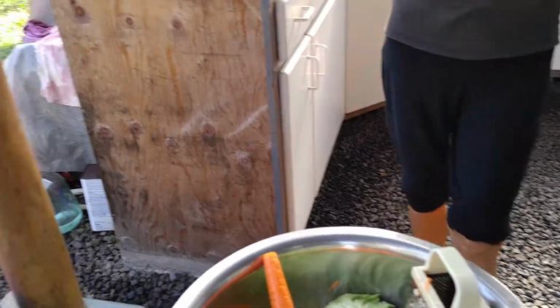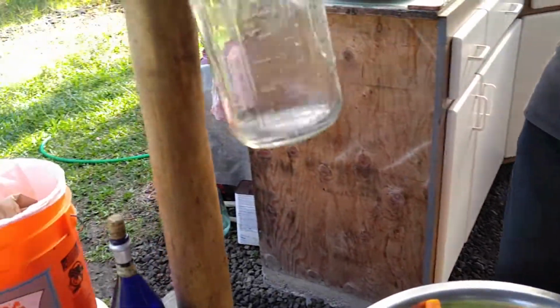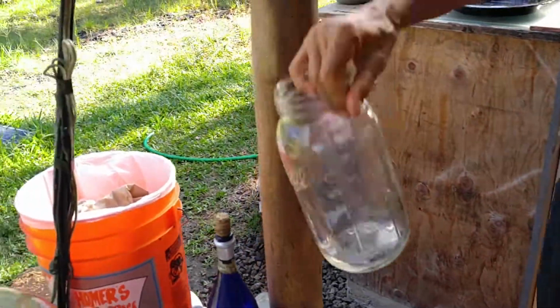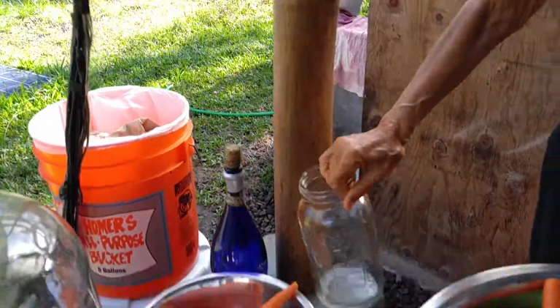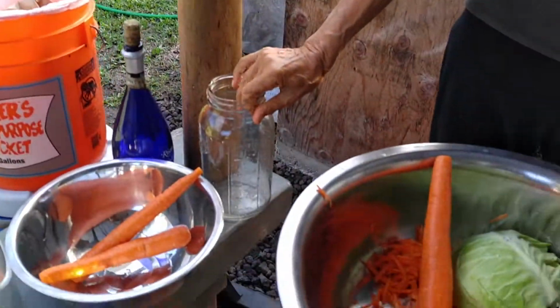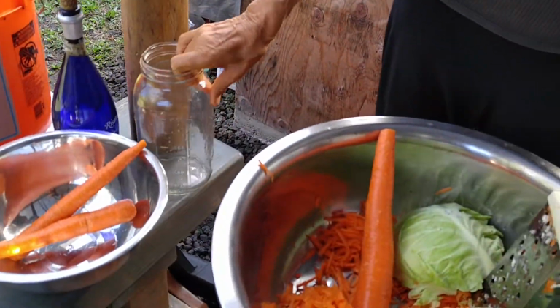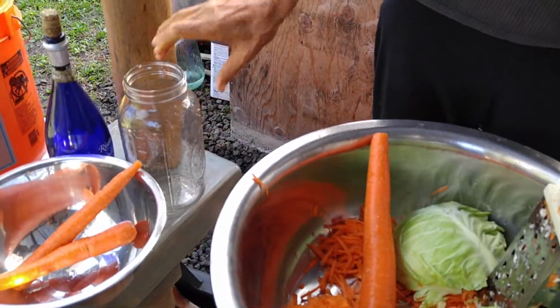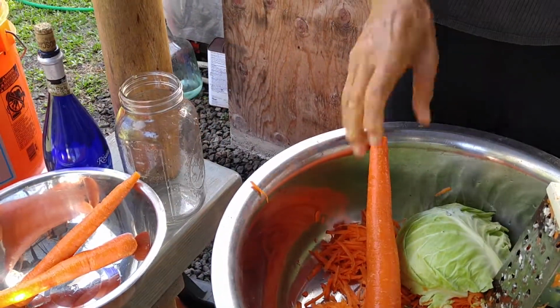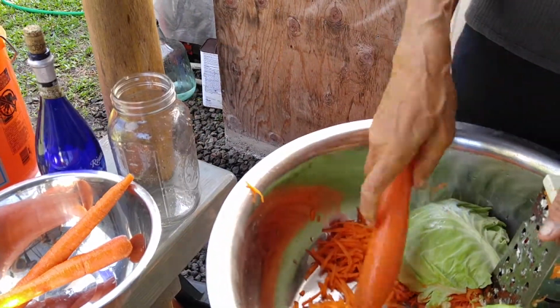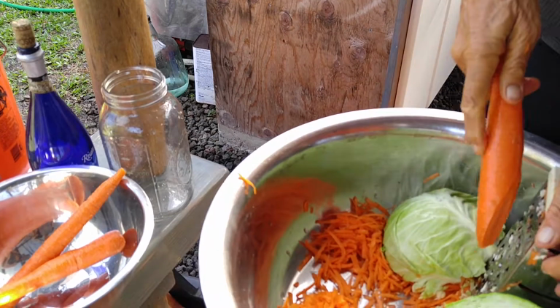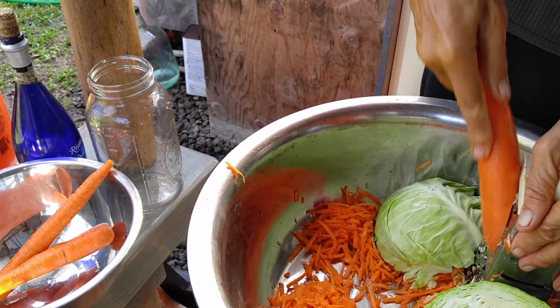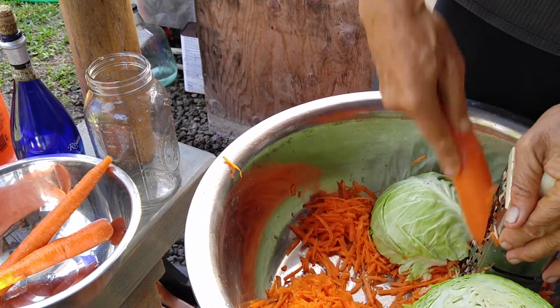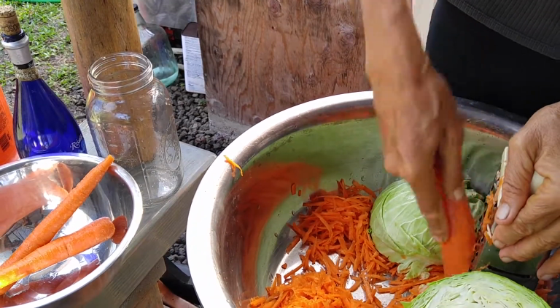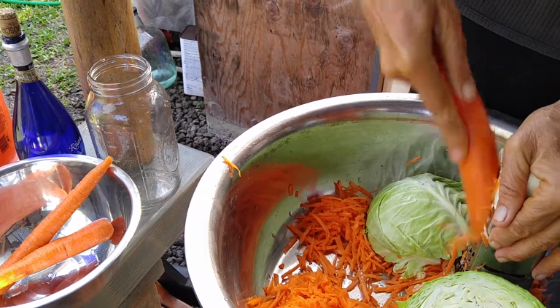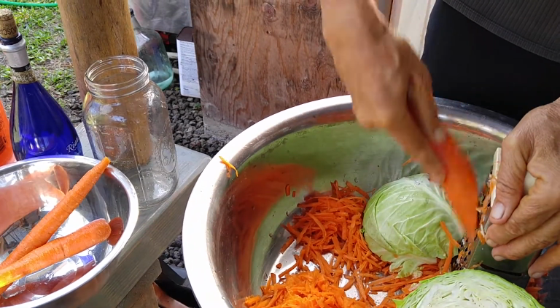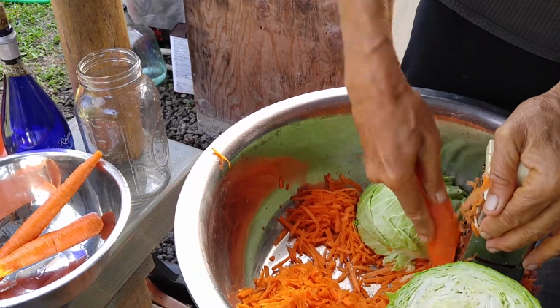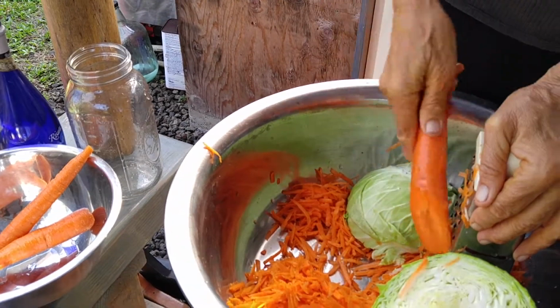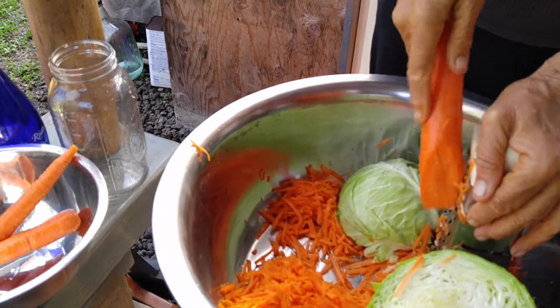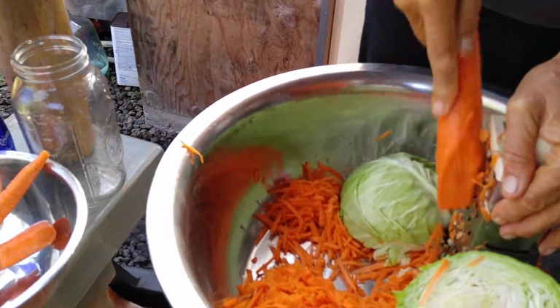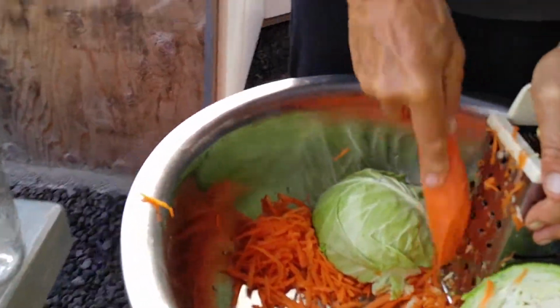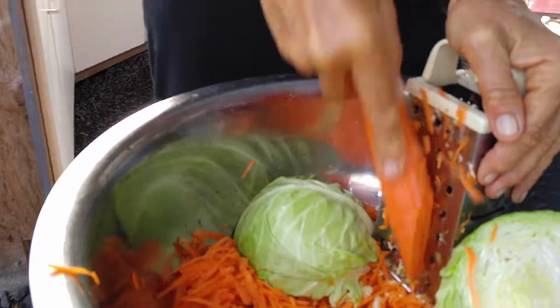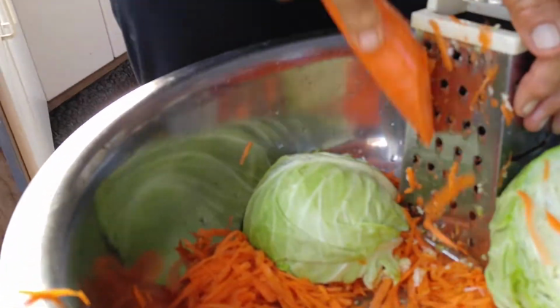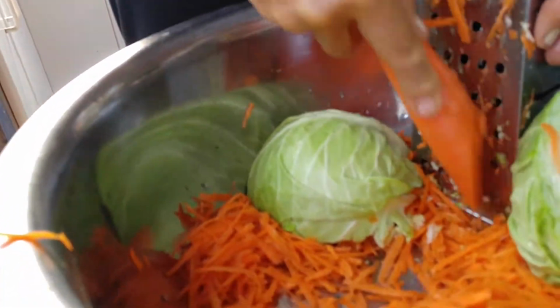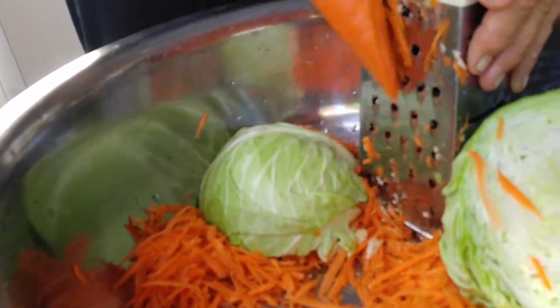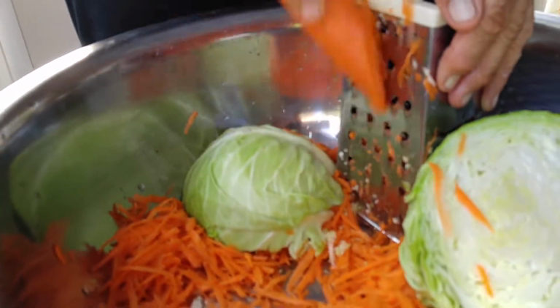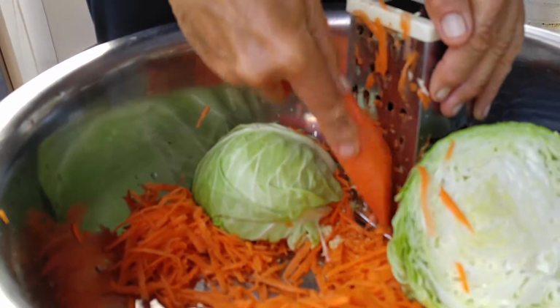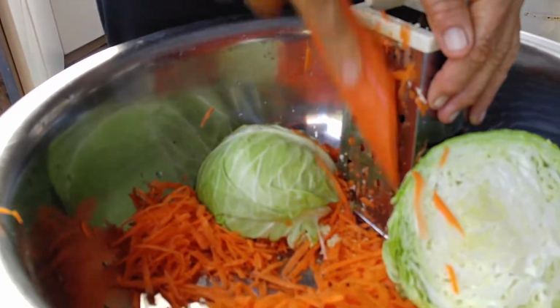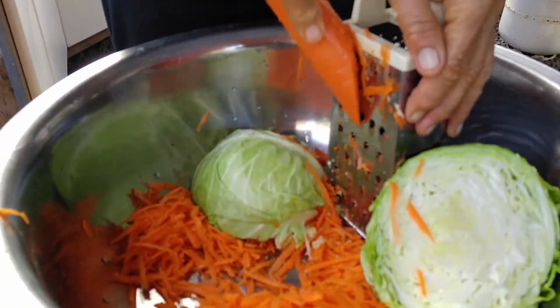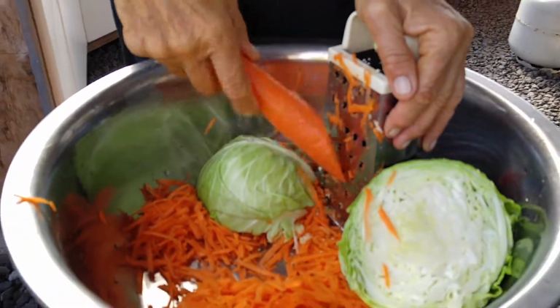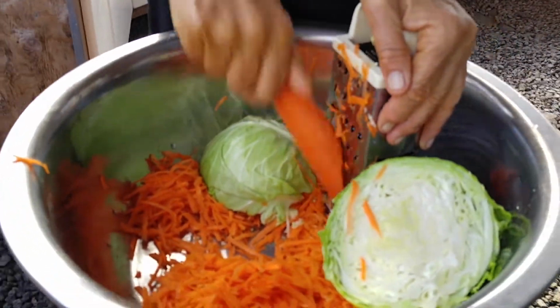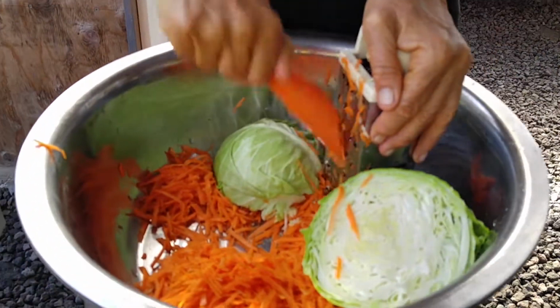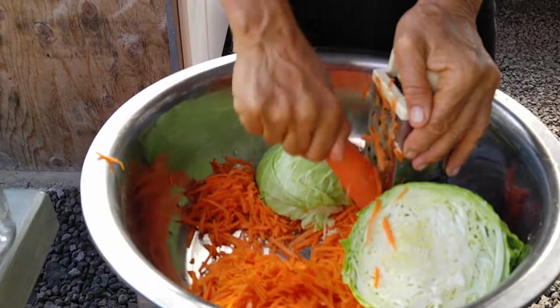Mix it and pack it in this kind of jar — it can be bigger too. It takes about four weeks to really ripen, in our temperature at winter time, but it's faster in summer time.